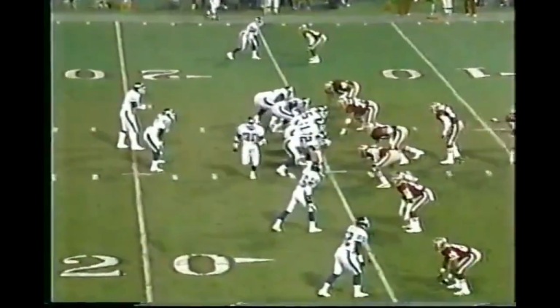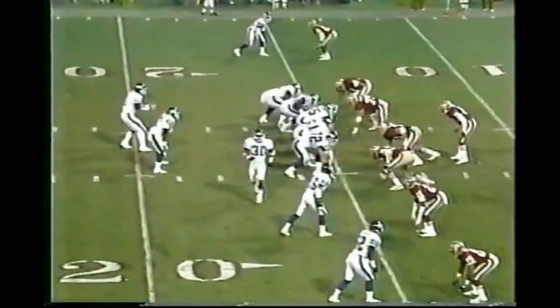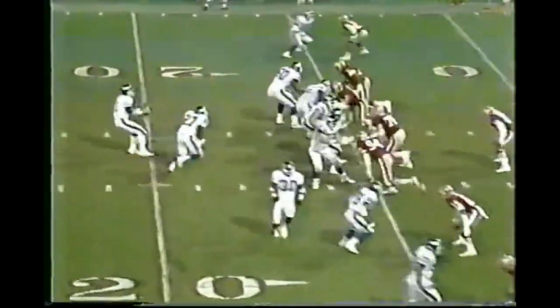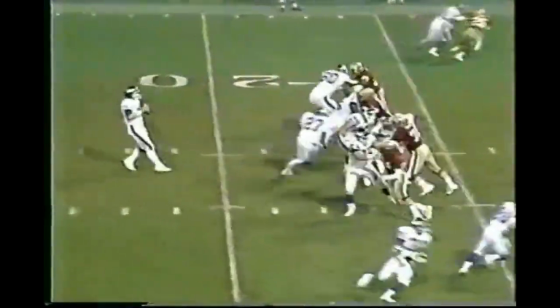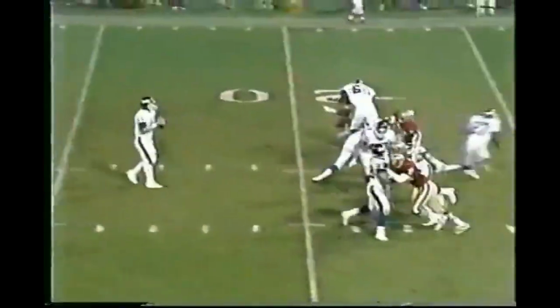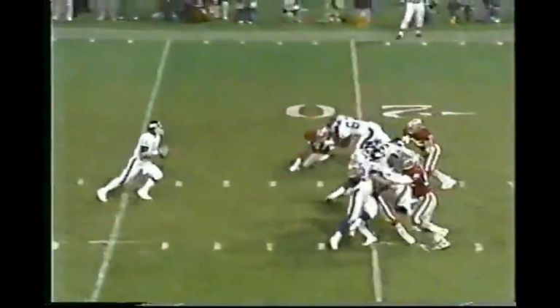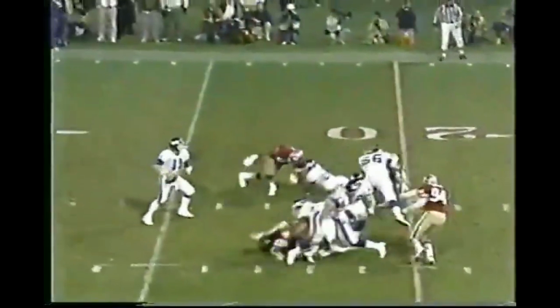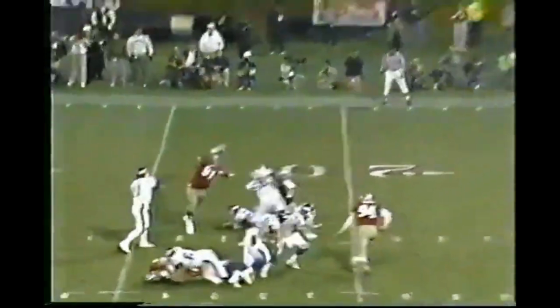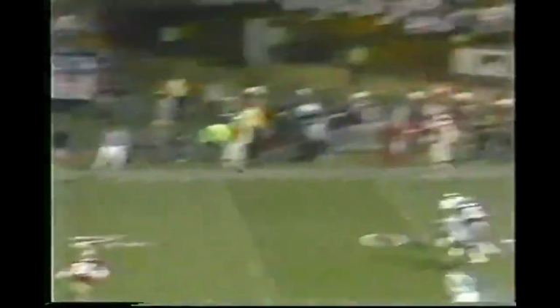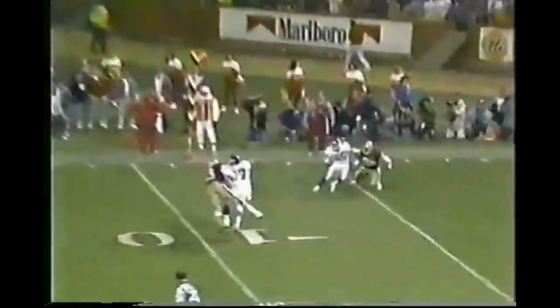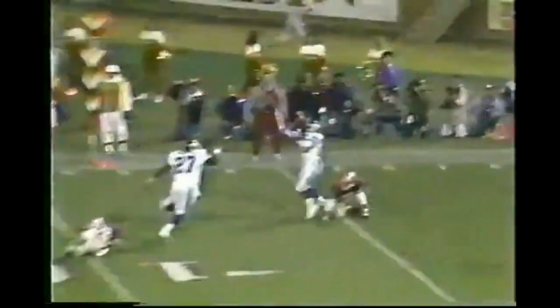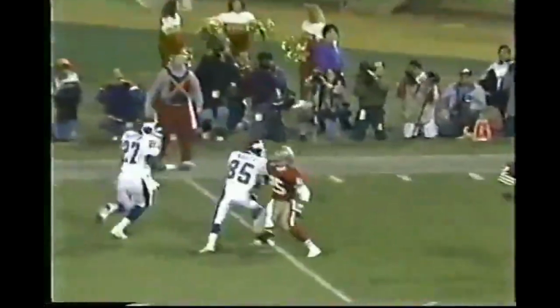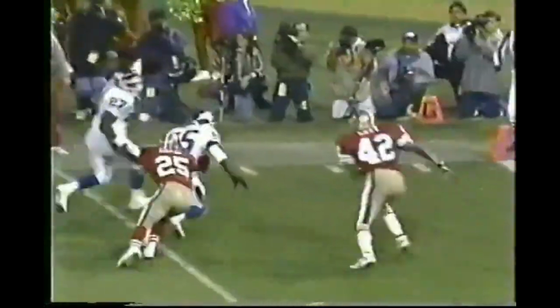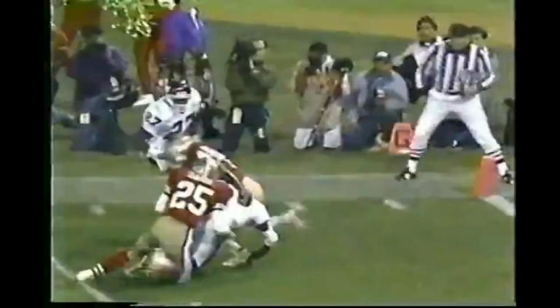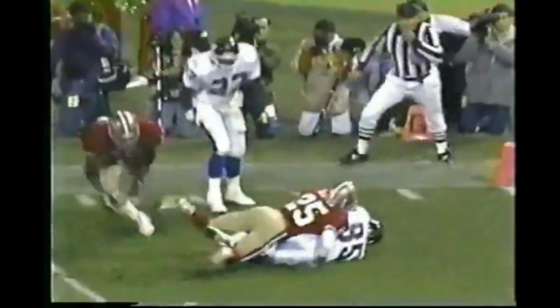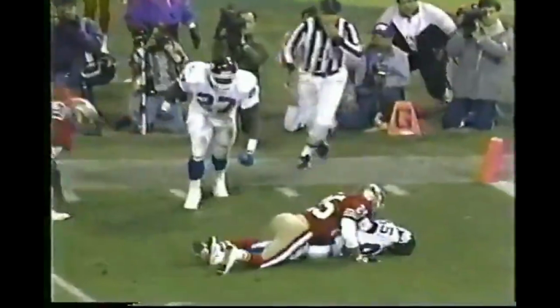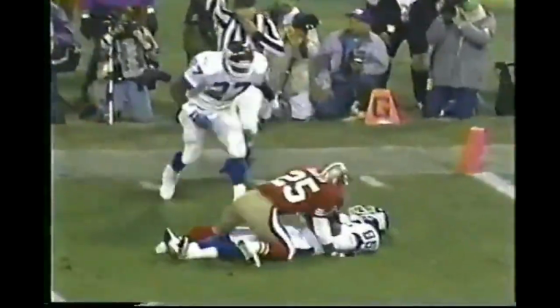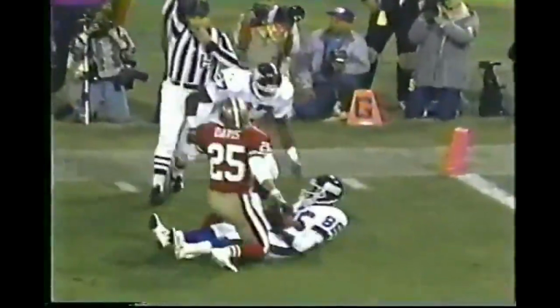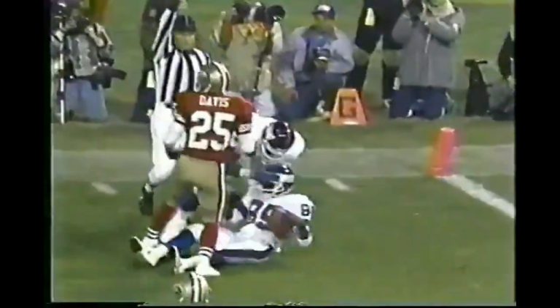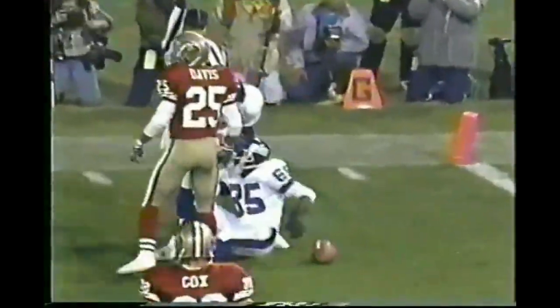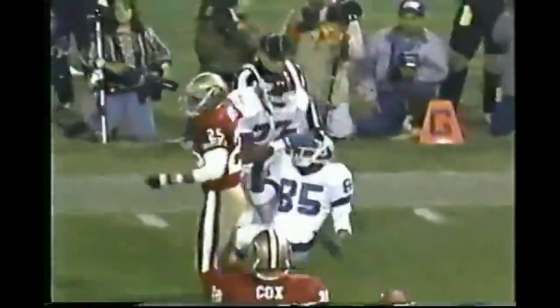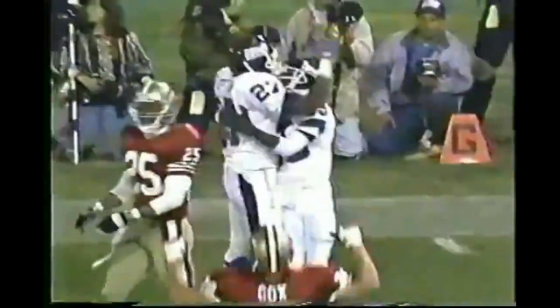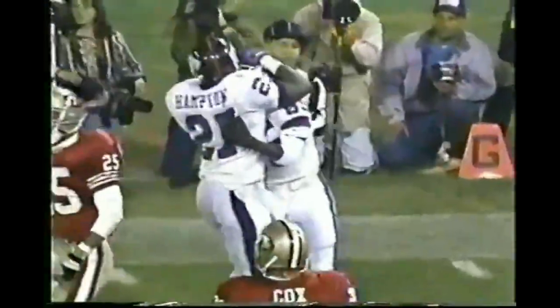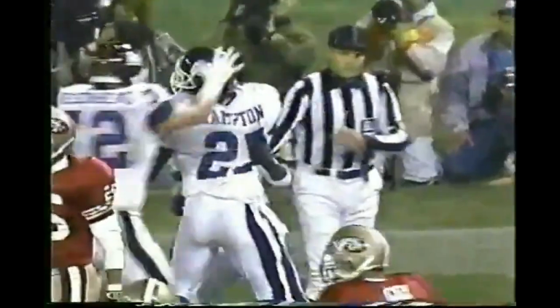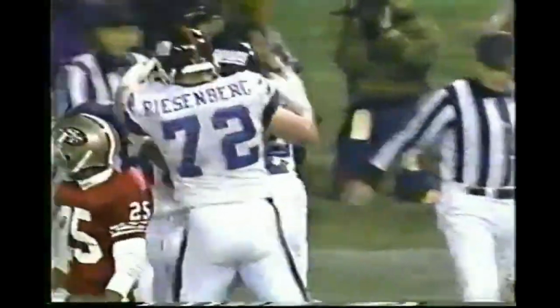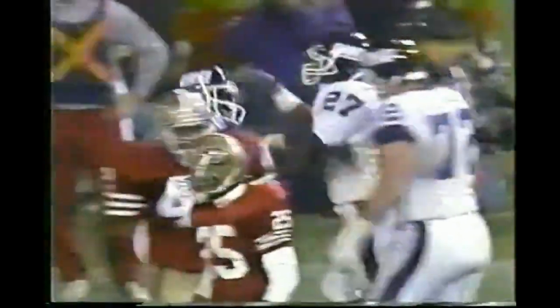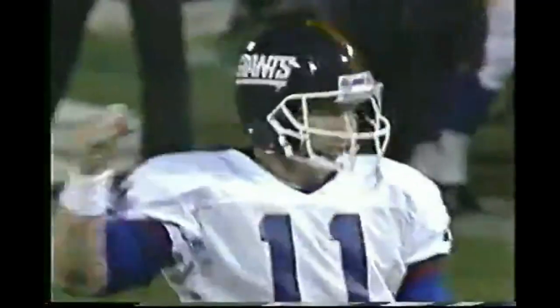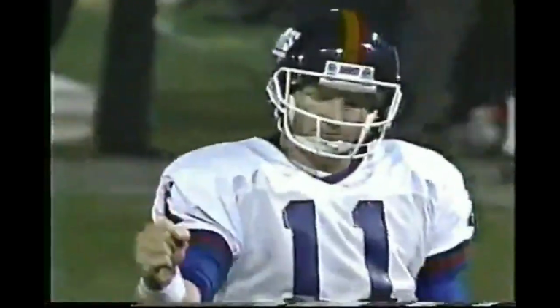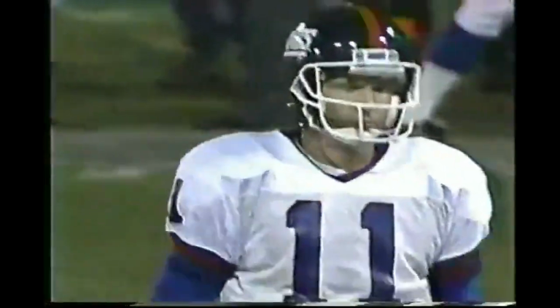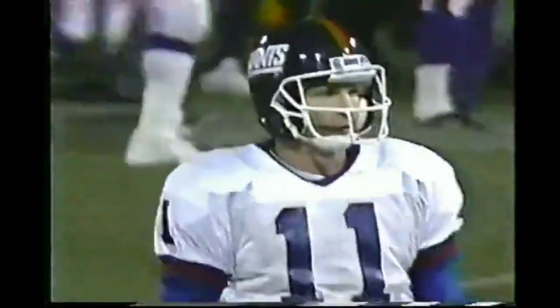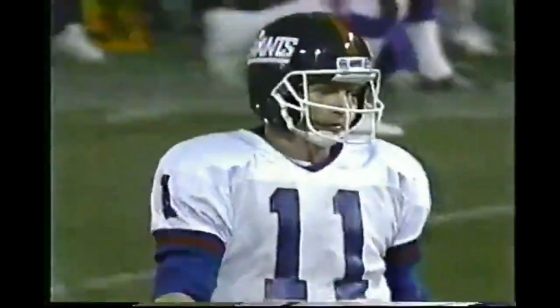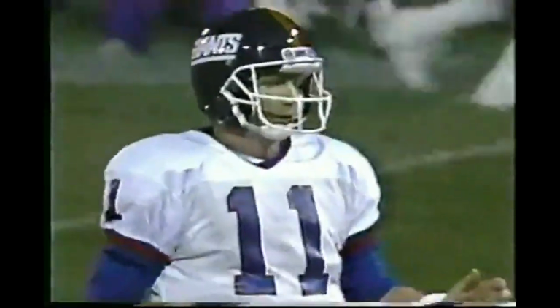Ingram in motion and they even send Hampton into the pattern. Sims releases and it's deflected and caught by Stephen Baker after it bounced off the hands of Rodney Hampton. First and goal at the three.